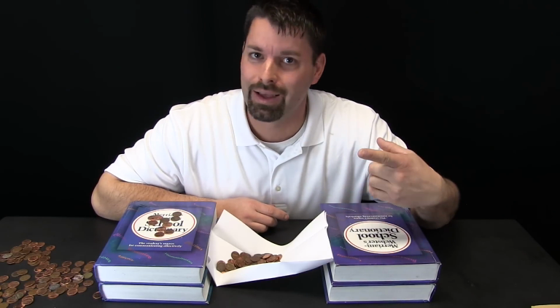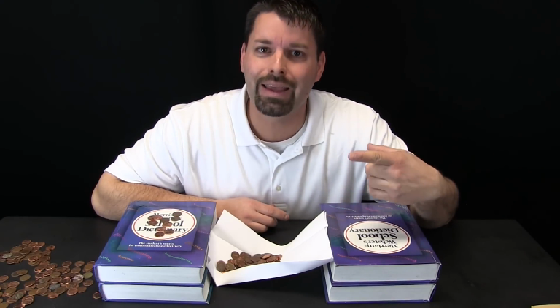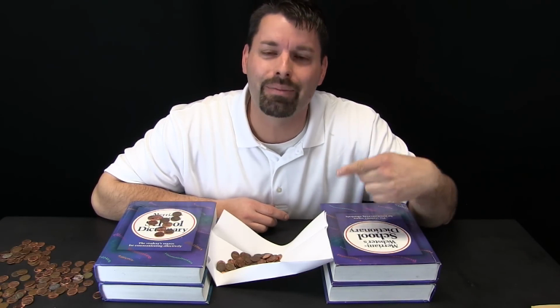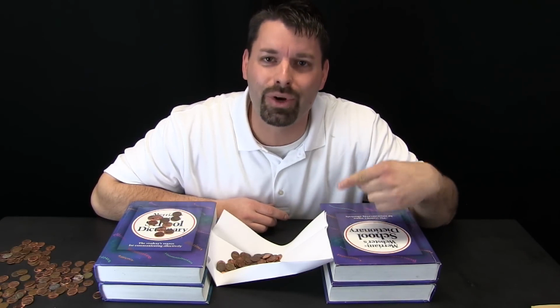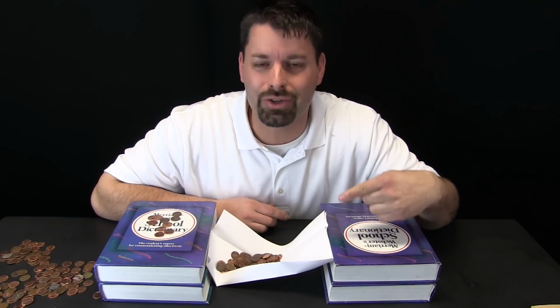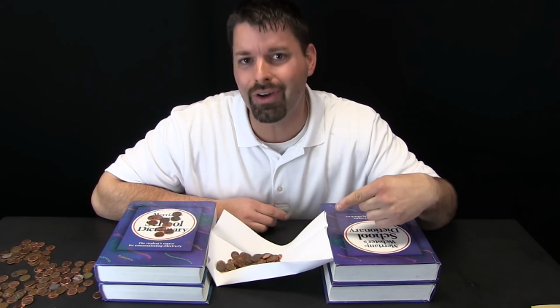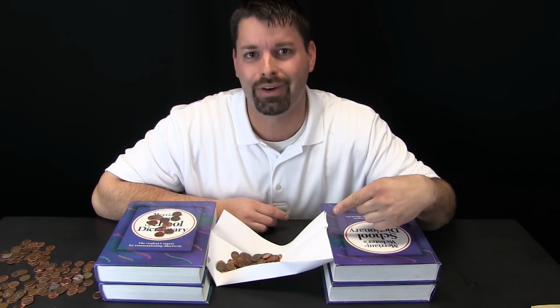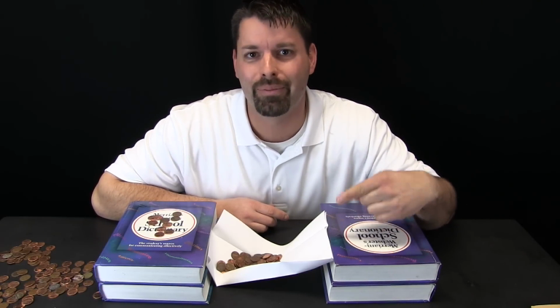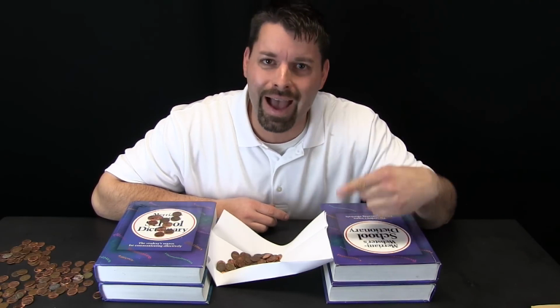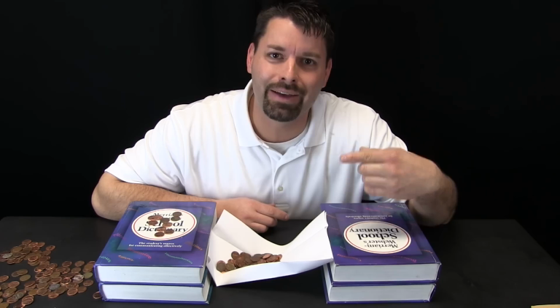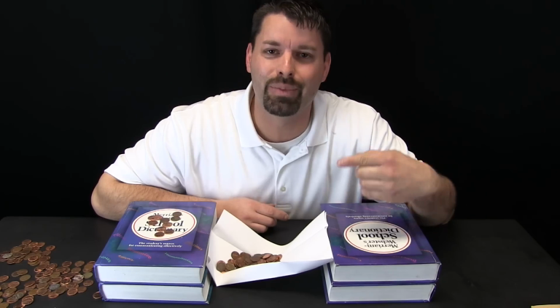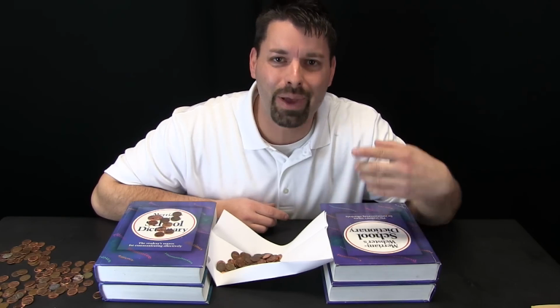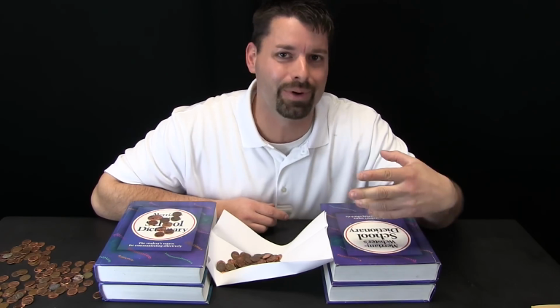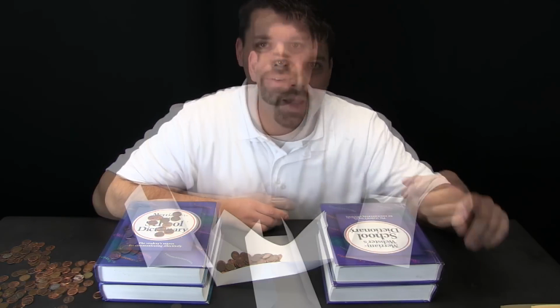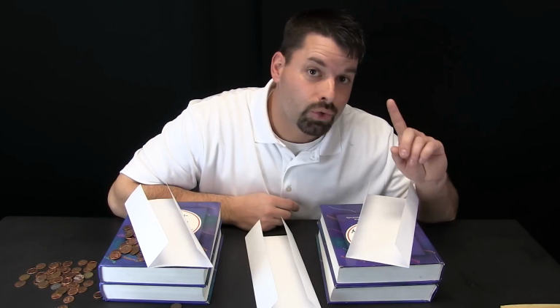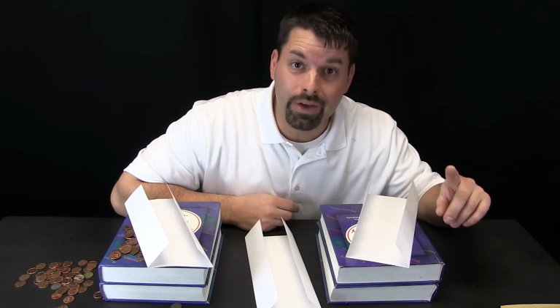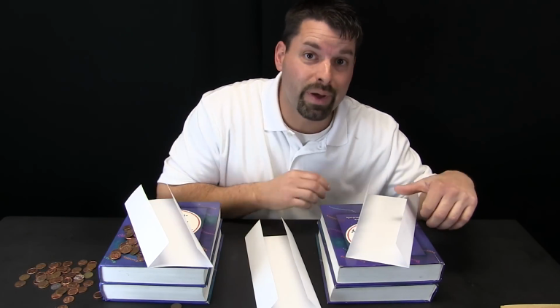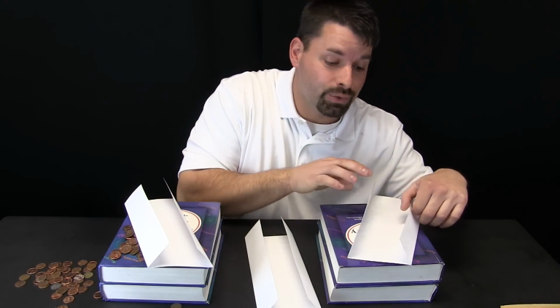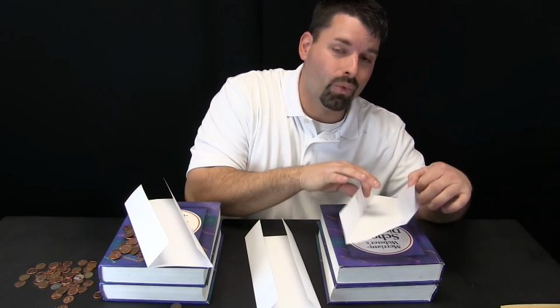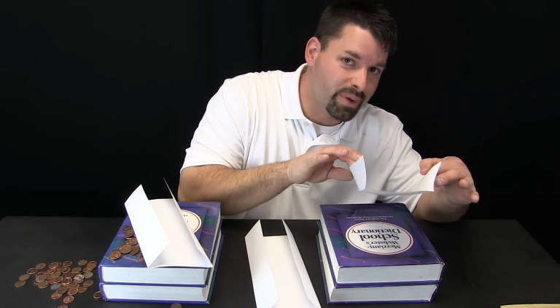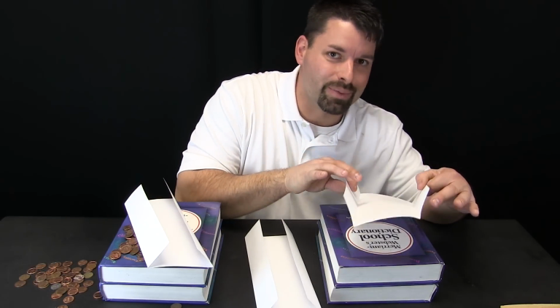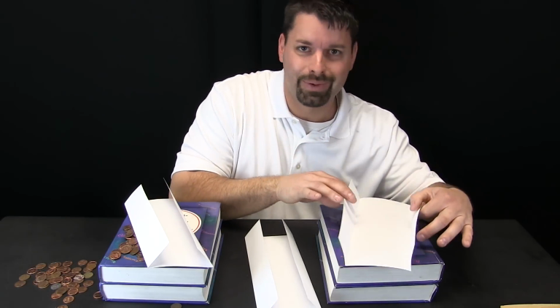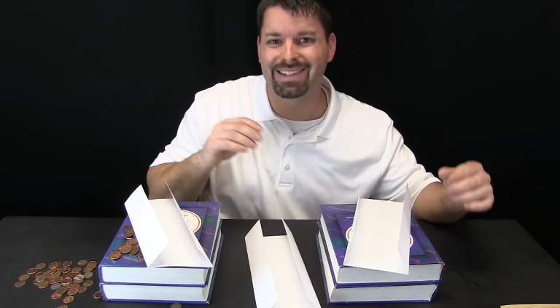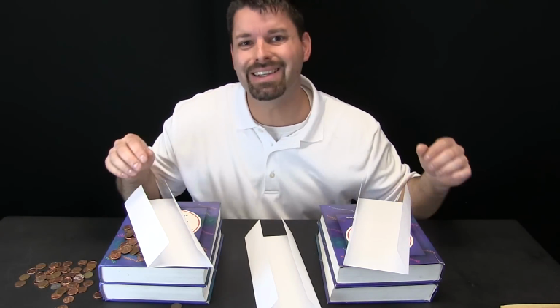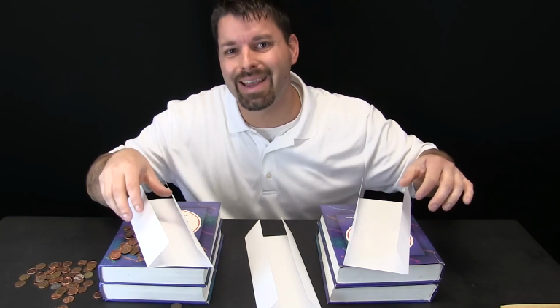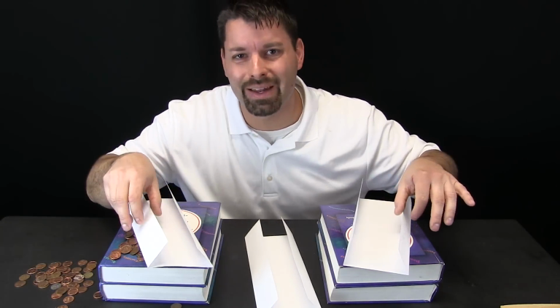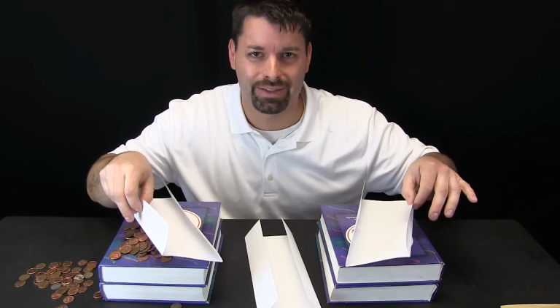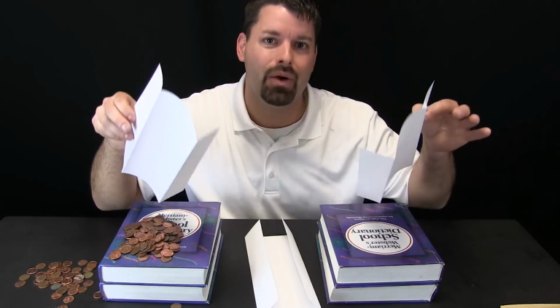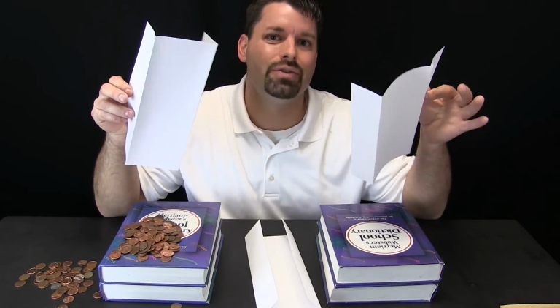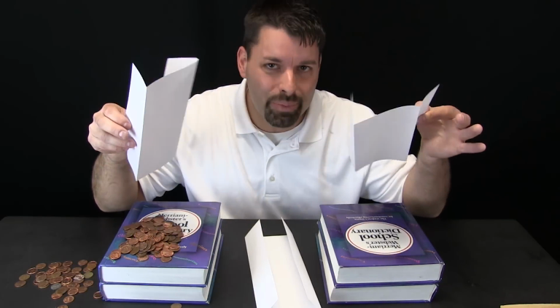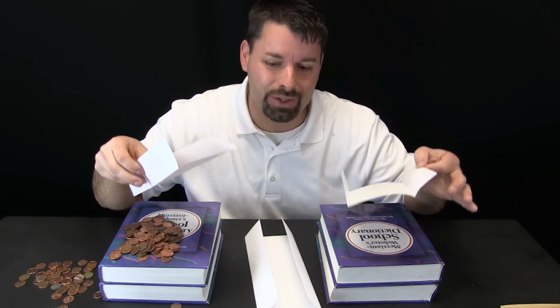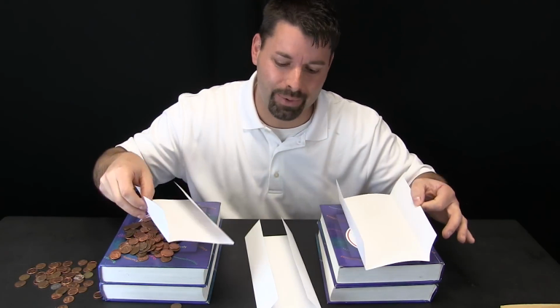Remember, our one sheet of paper held 24 pennies, and you would think that adding two pieces of paper would just double that and make it 48. But this one held over twice as many pennies. I can make my bridge stronger by adding another piece of paper: 24 pennies with one piece of paper, 68 pennies with two pieces of paper.